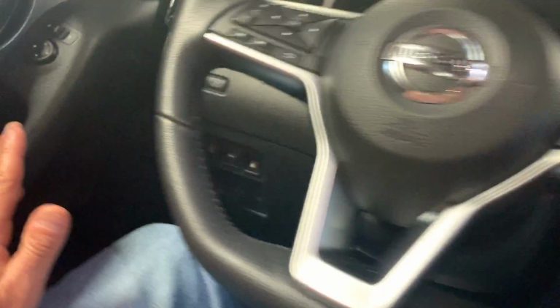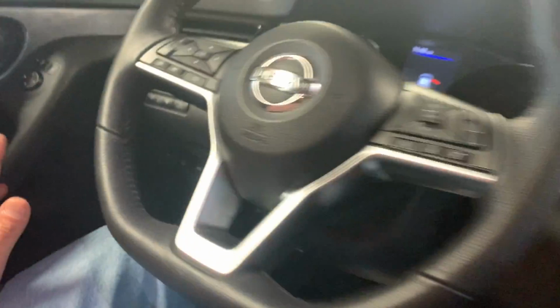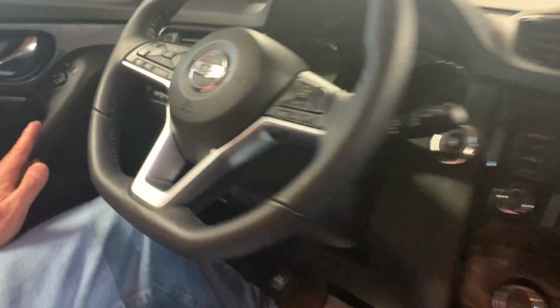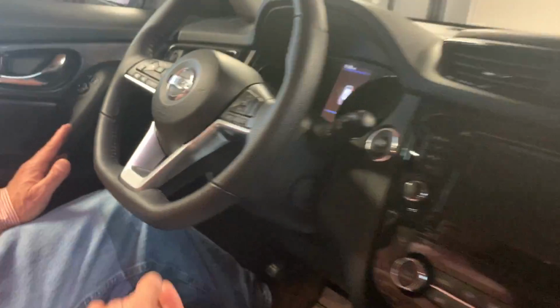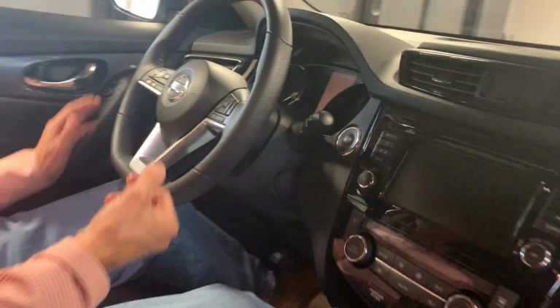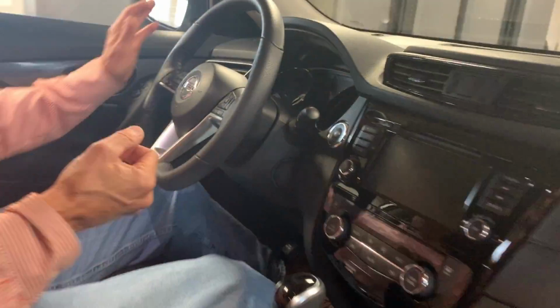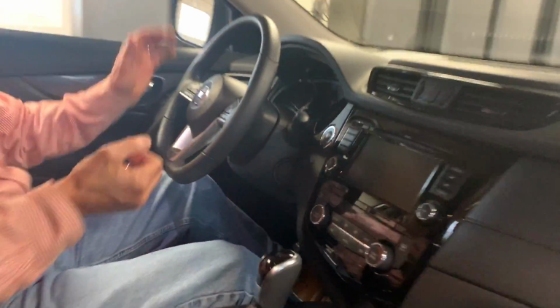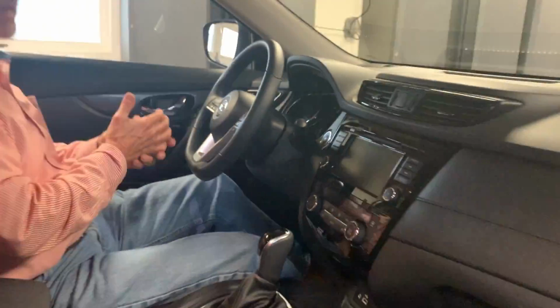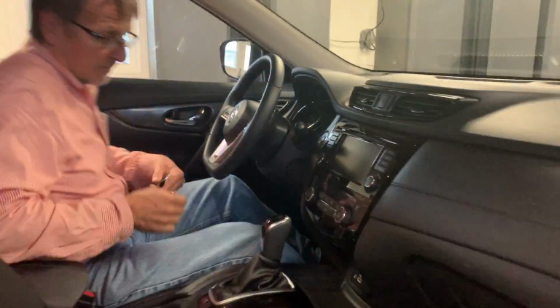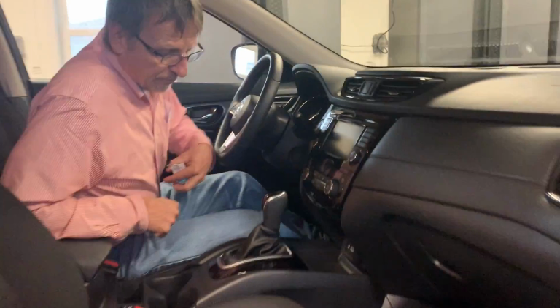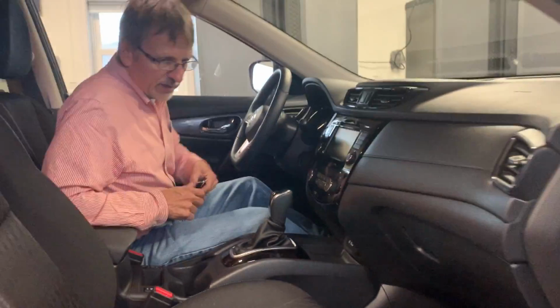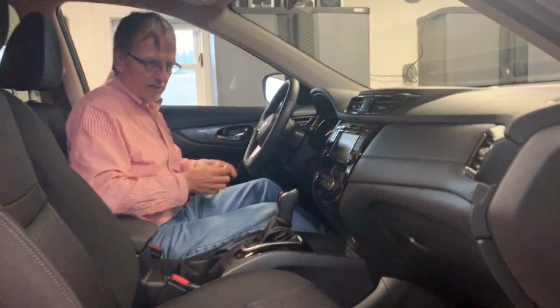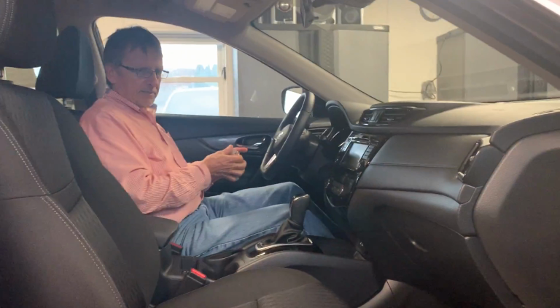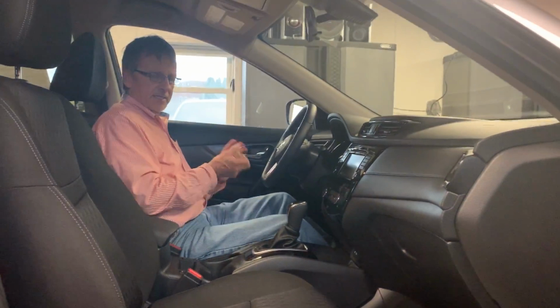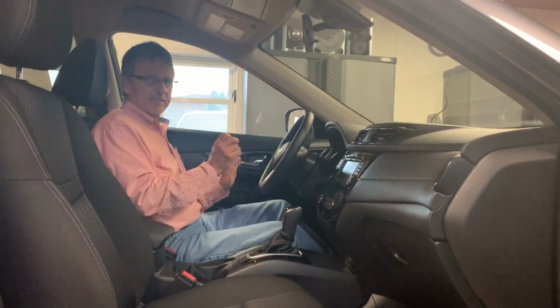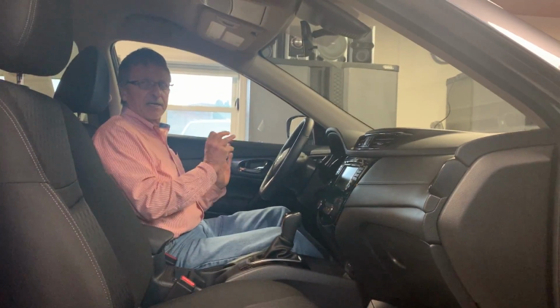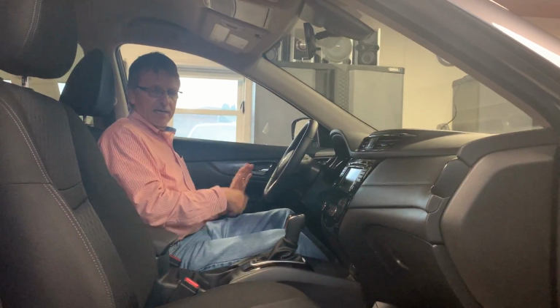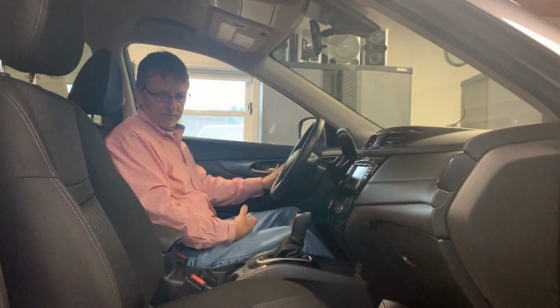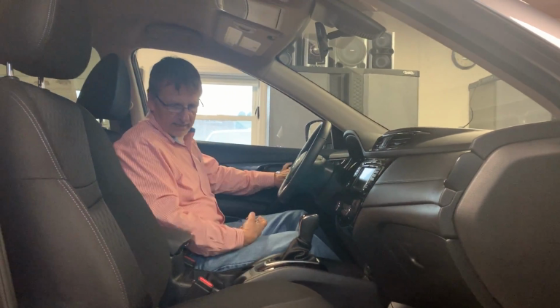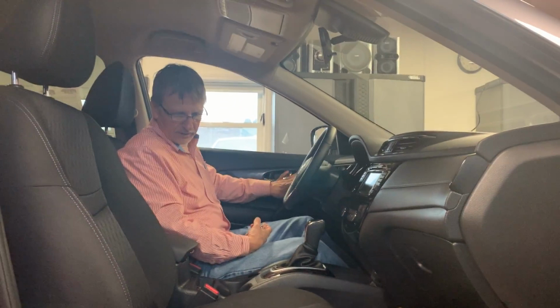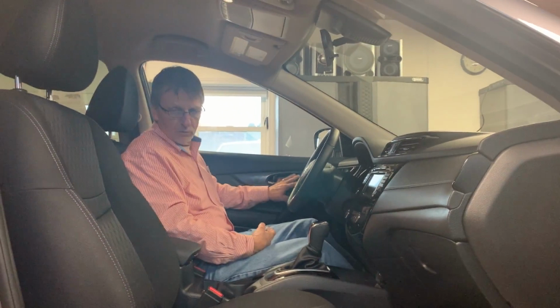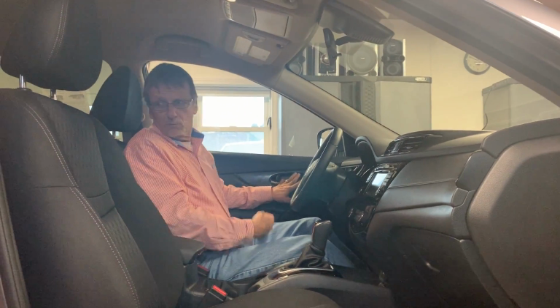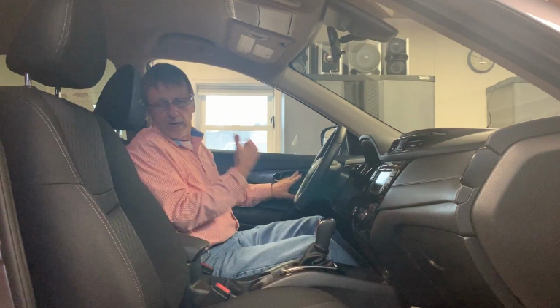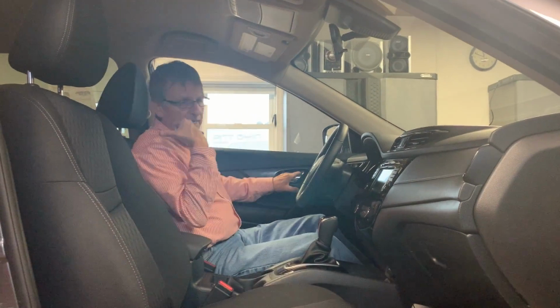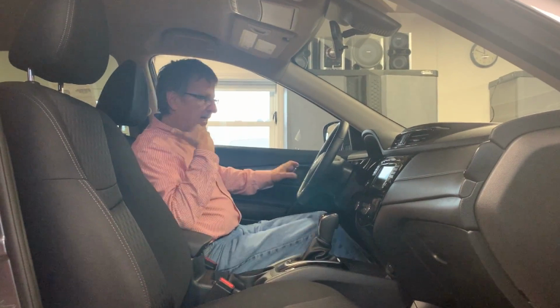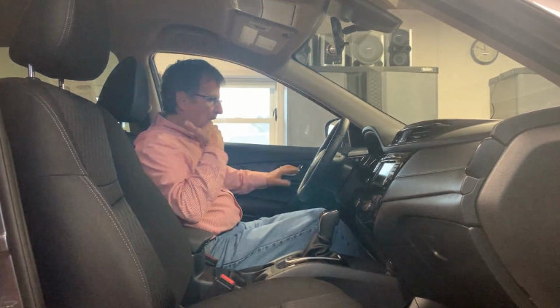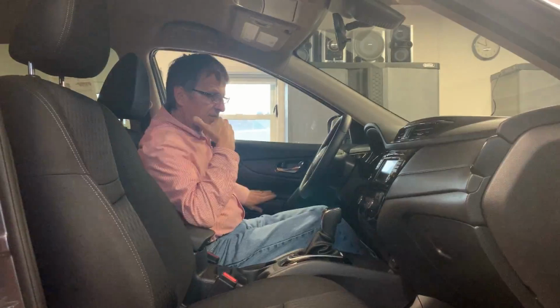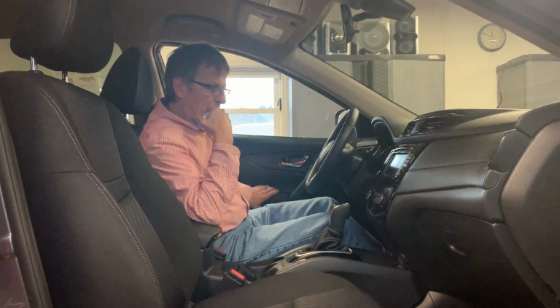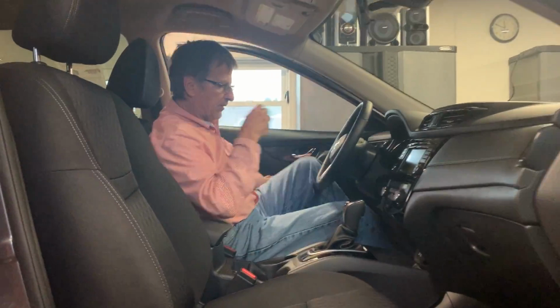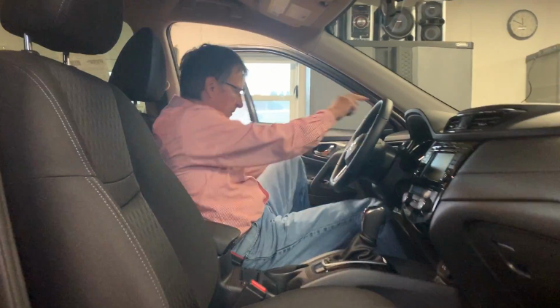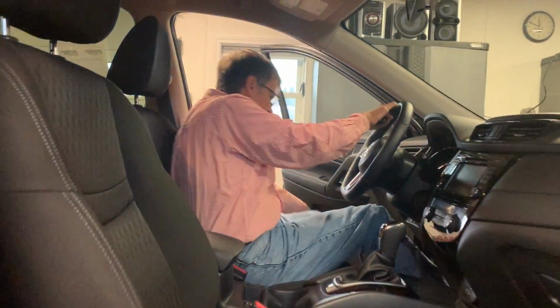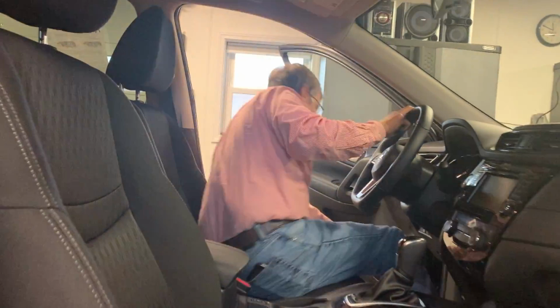I'm going to show you the power rear gate. But boy, is this a nice package or what? And lots of room in the rear seat.